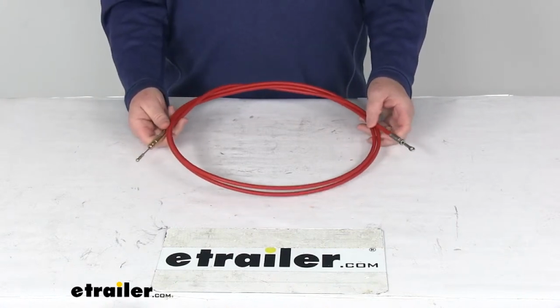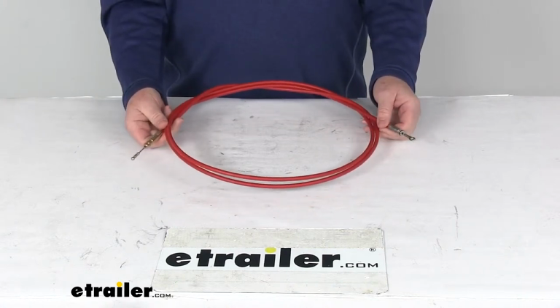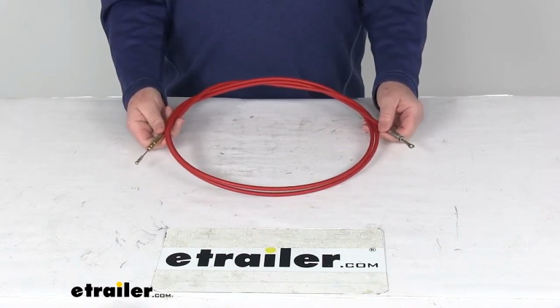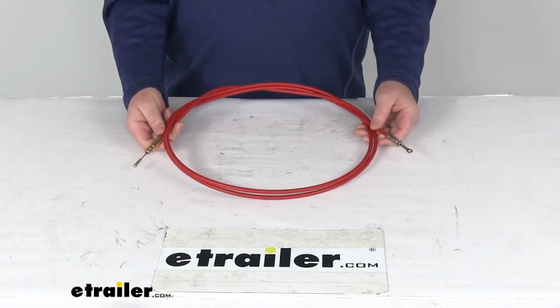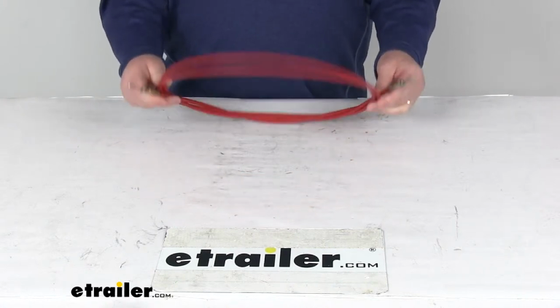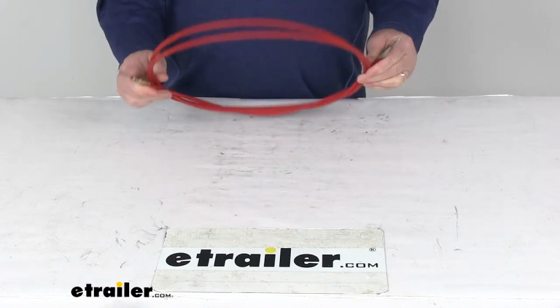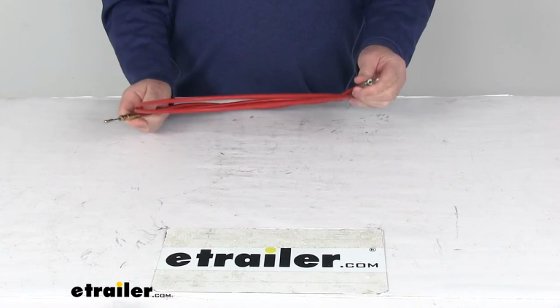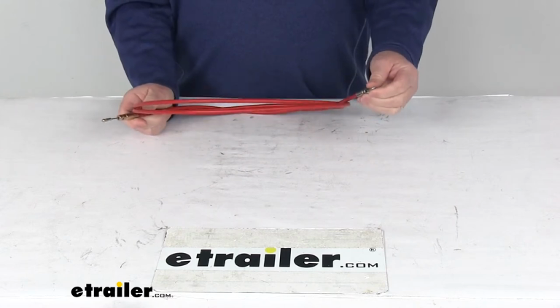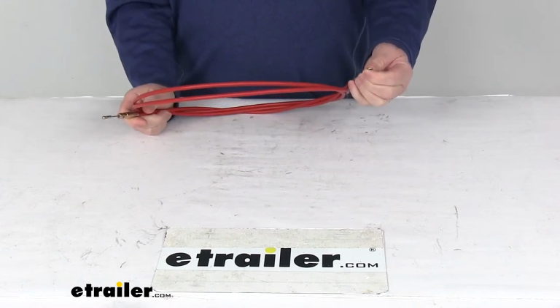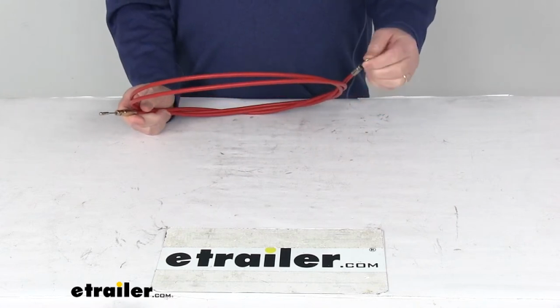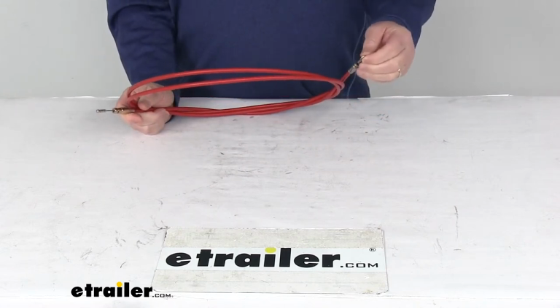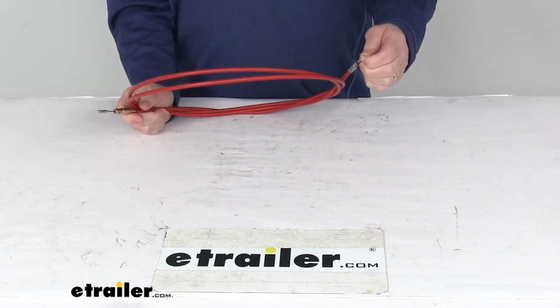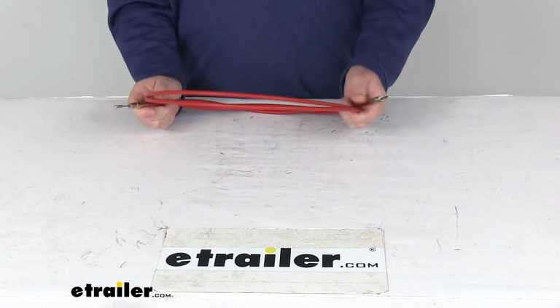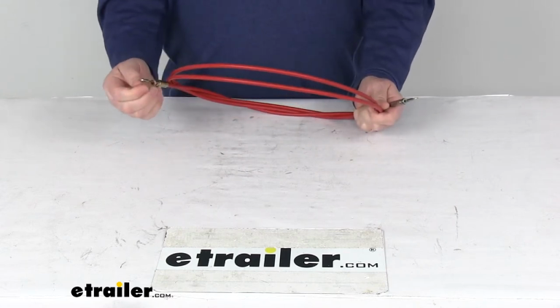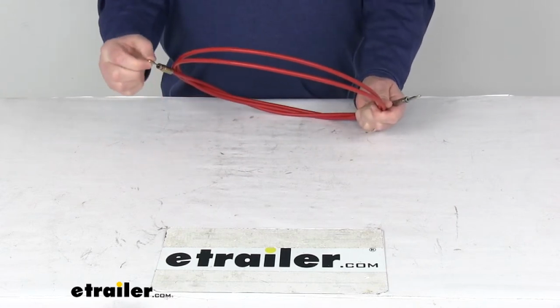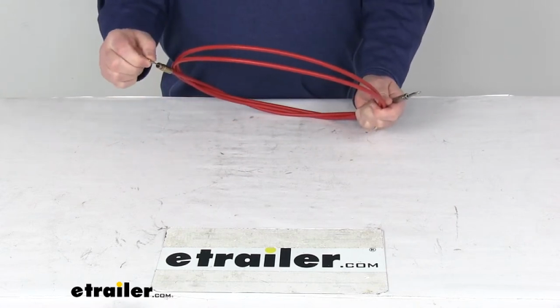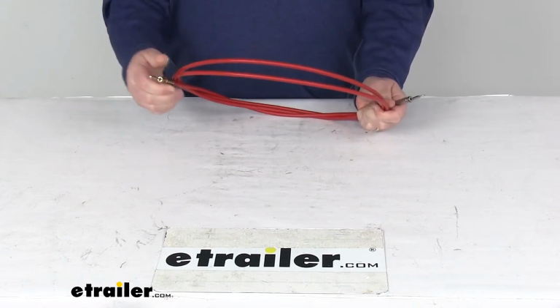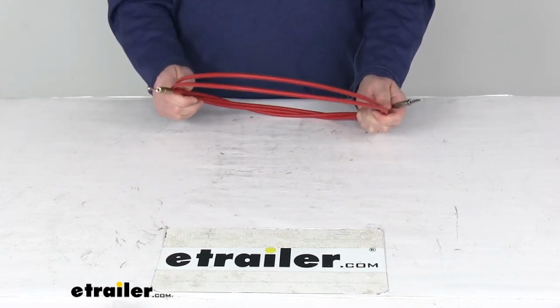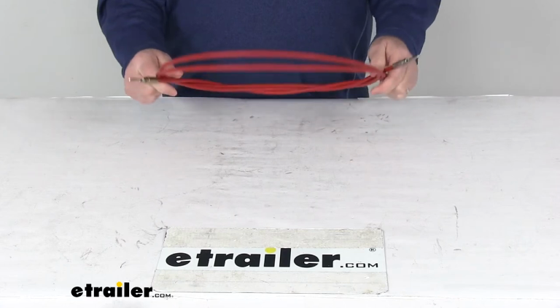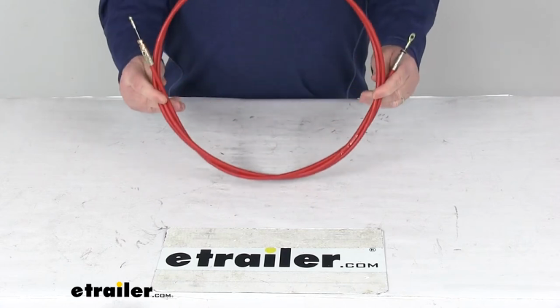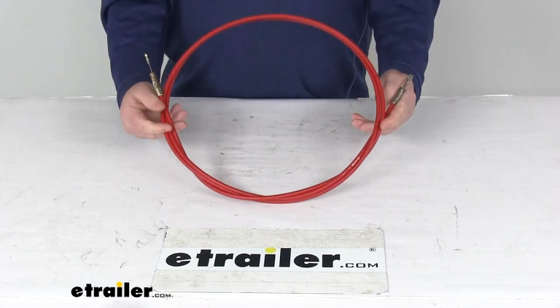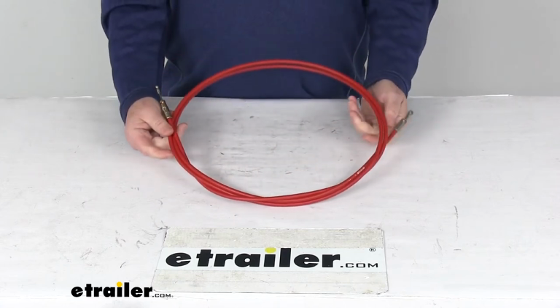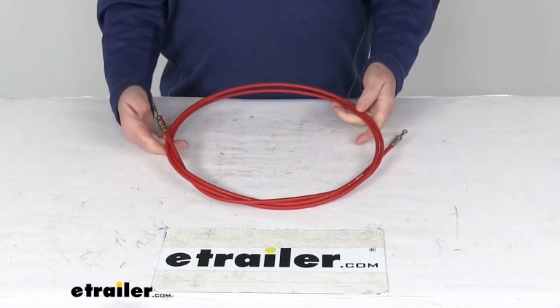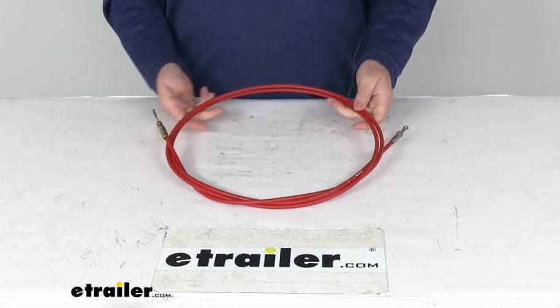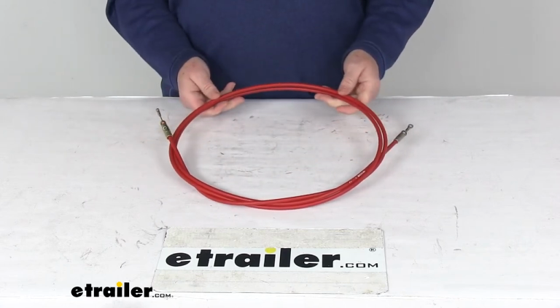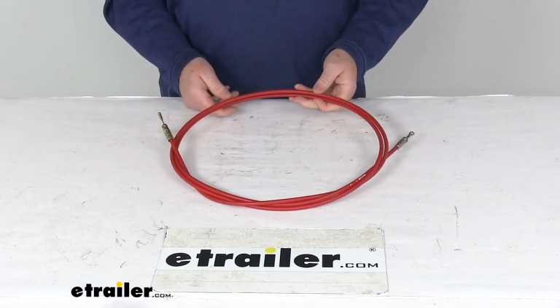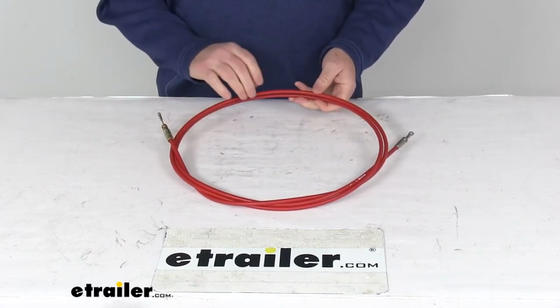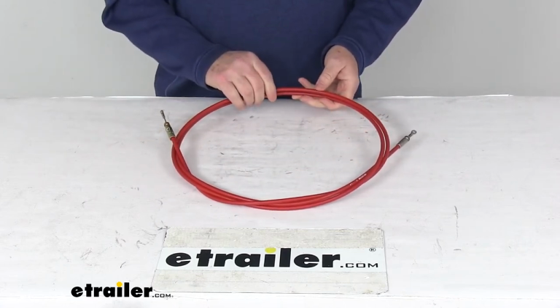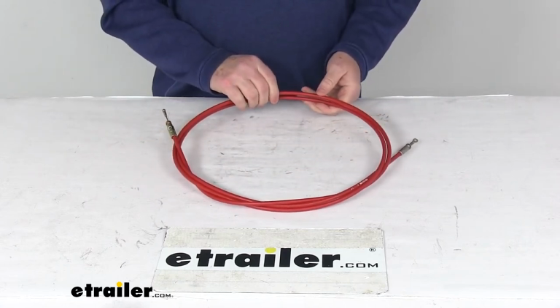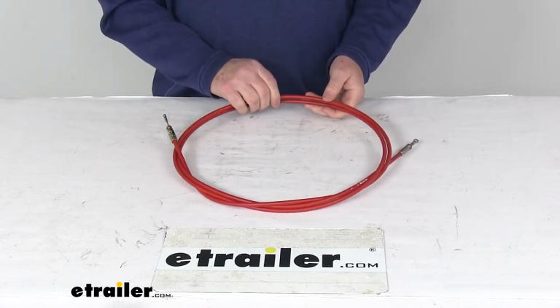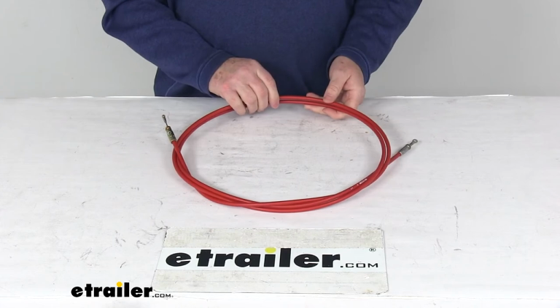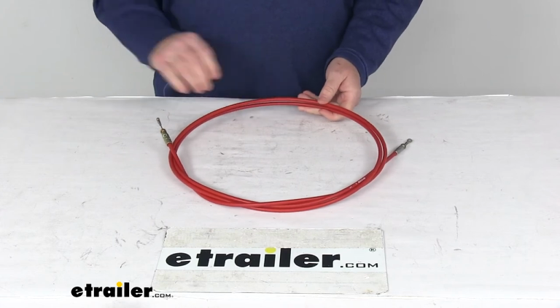The total overall length on this cable is nine feet. If you notice, on one end it has the cable with a hole in it, and on the other end is a ball connection. That should do it for the review on the replacement control cable for the old style design Western snow plow.